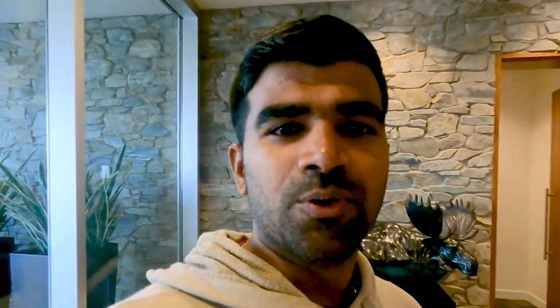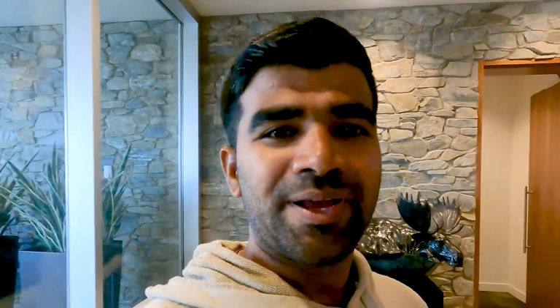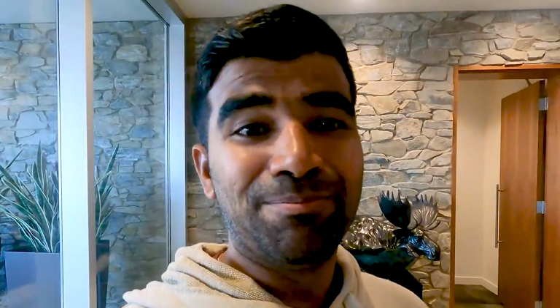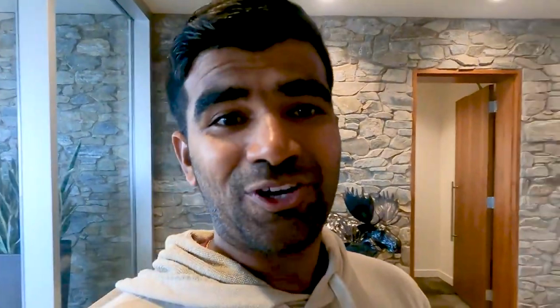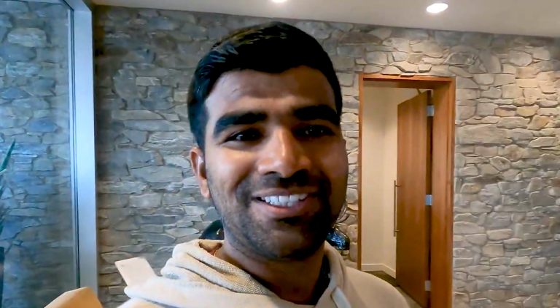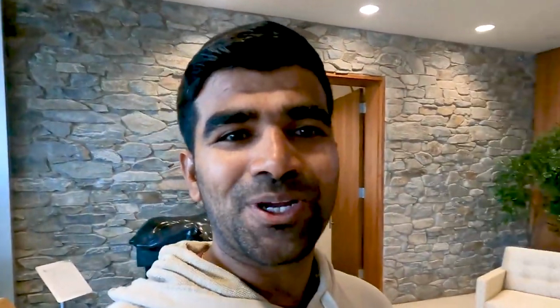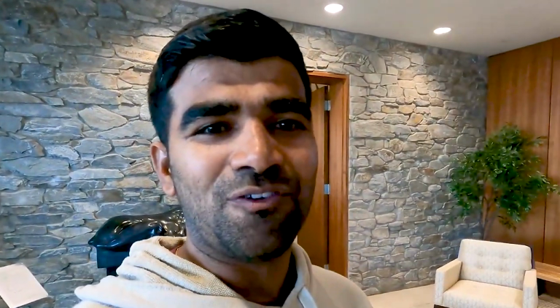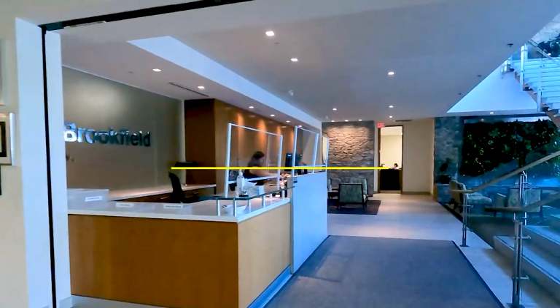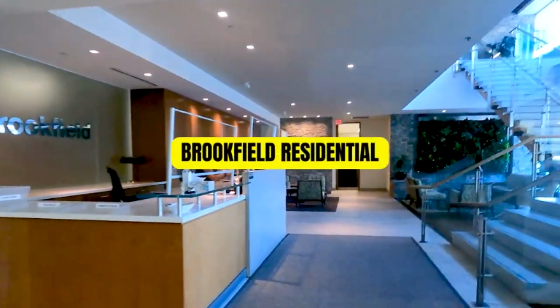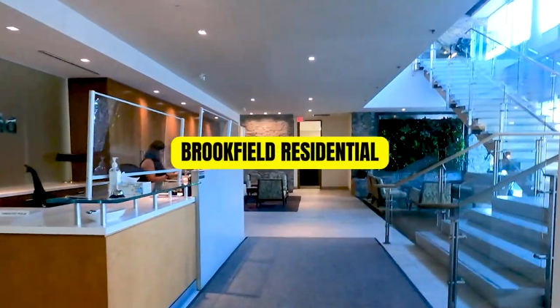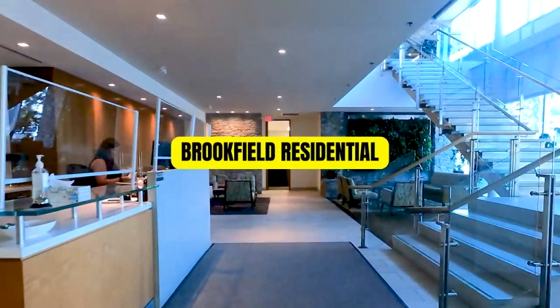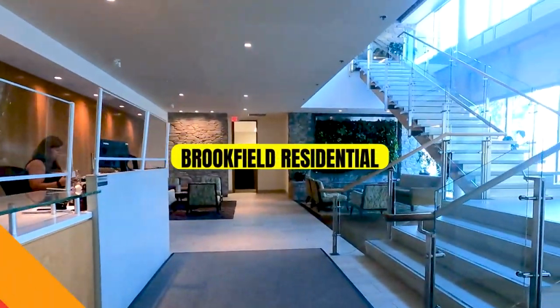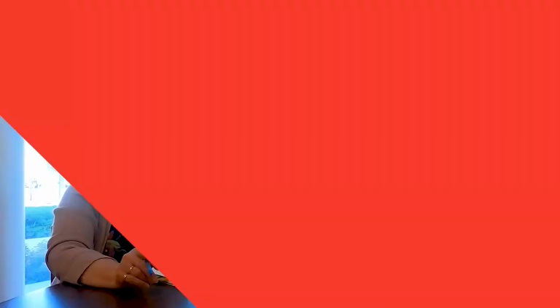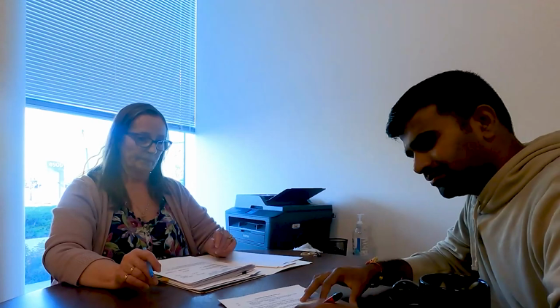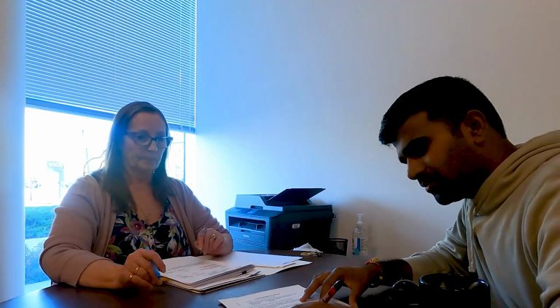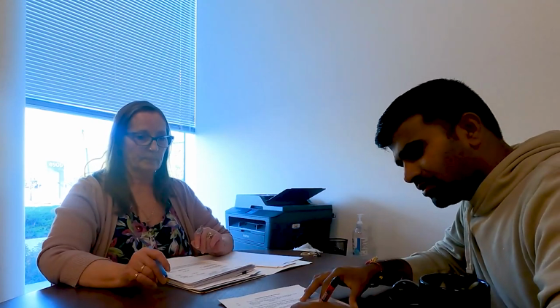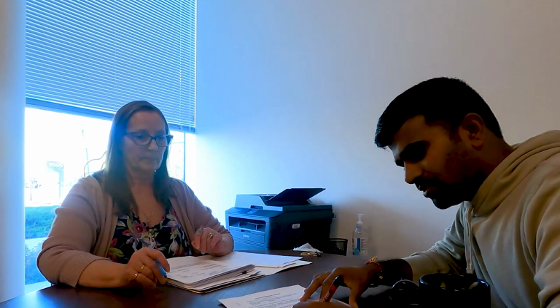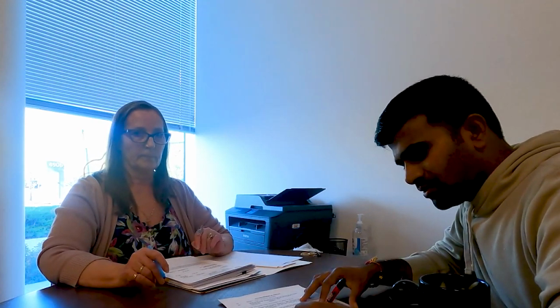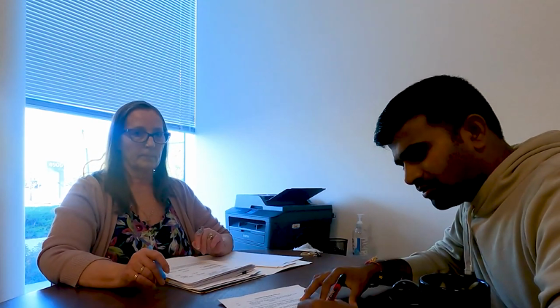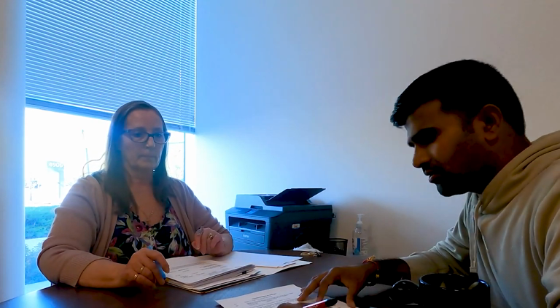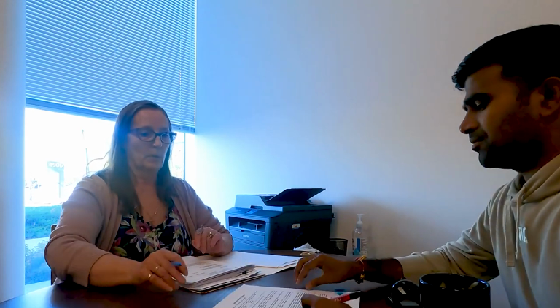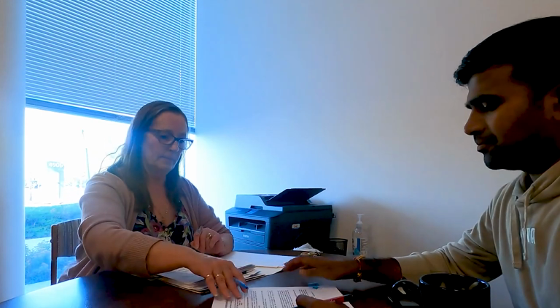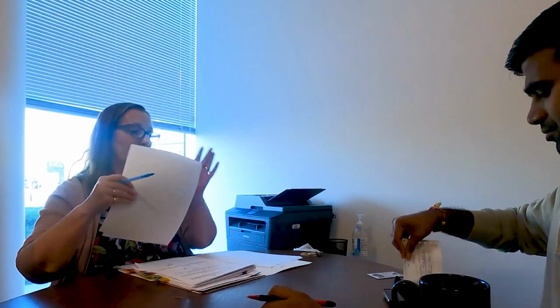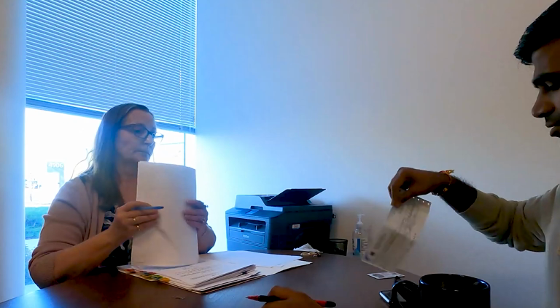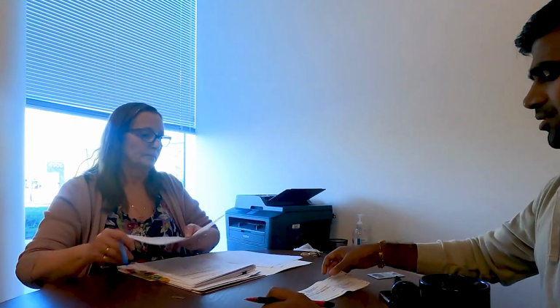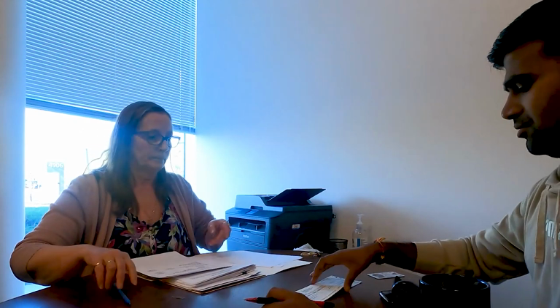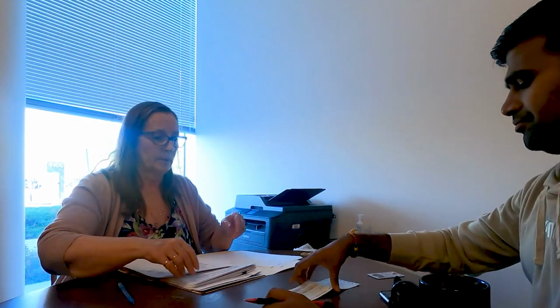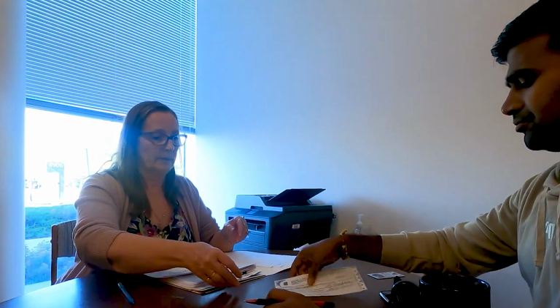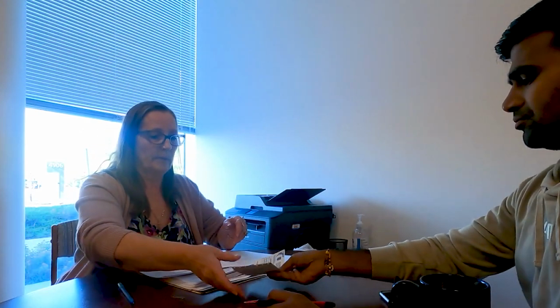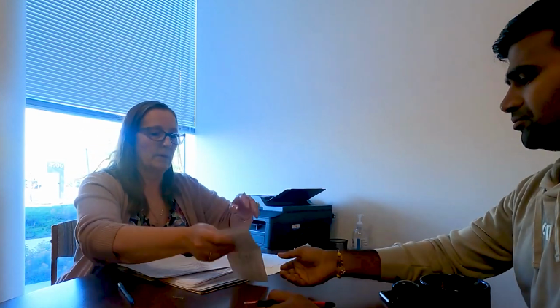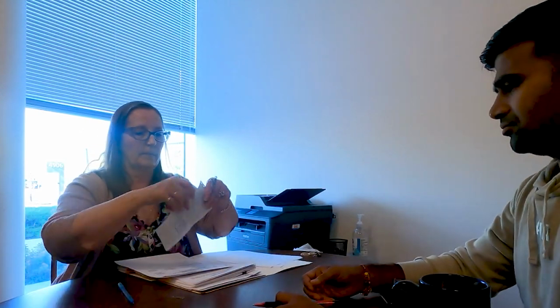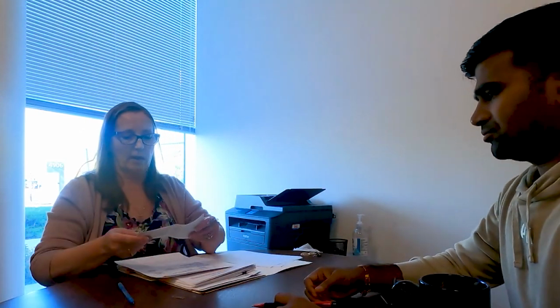Here I am at the builder's office — look at this office, it's so beautiful.